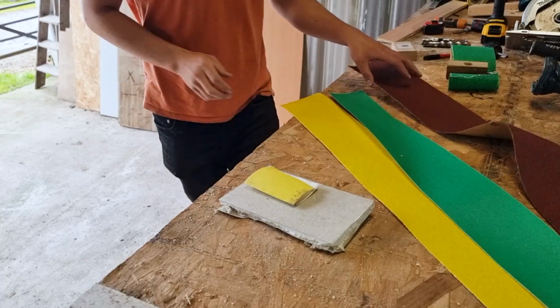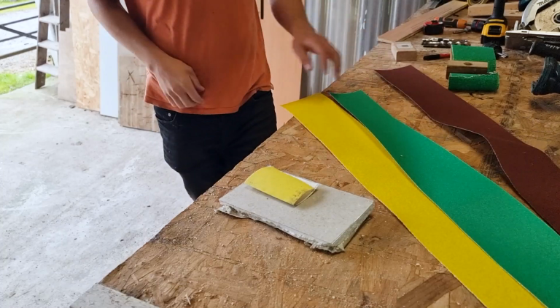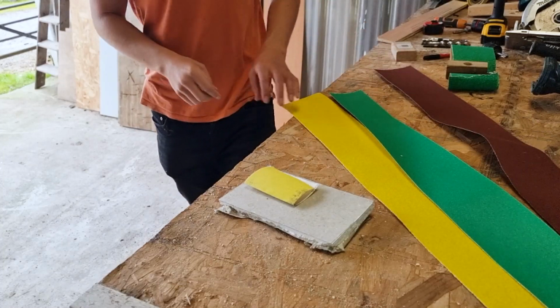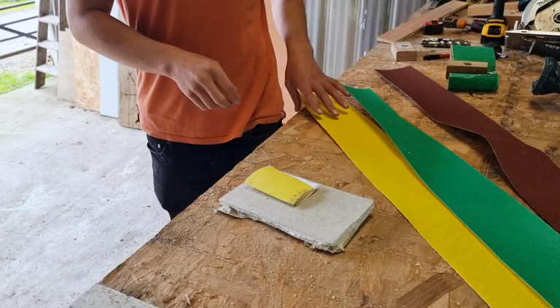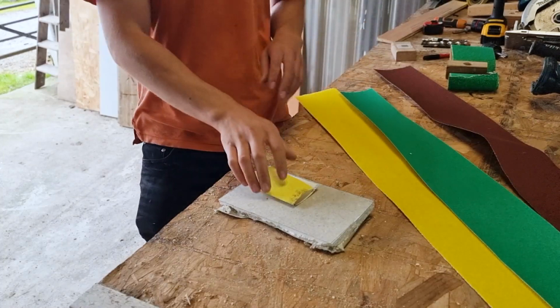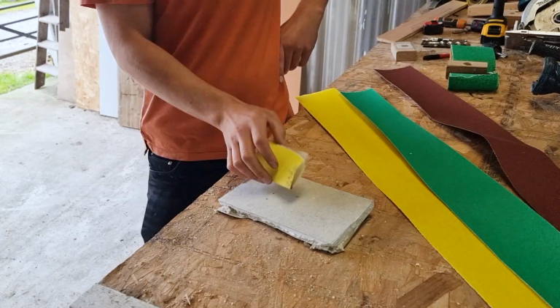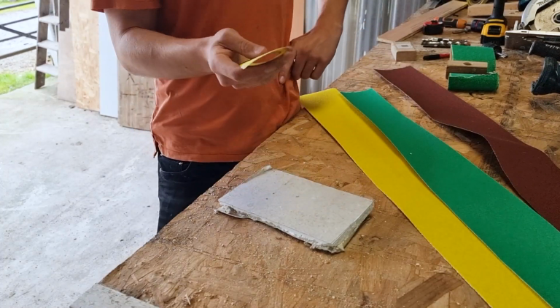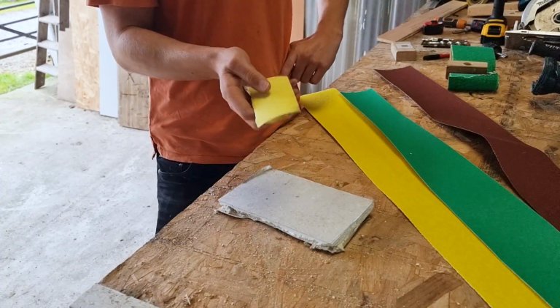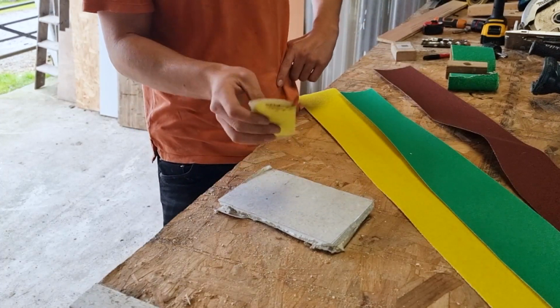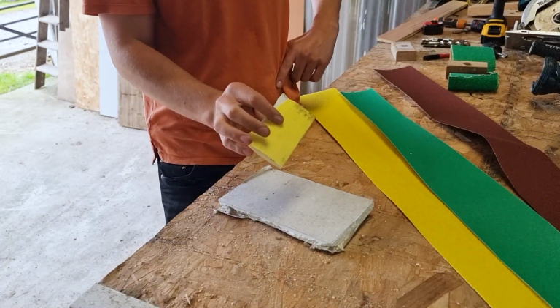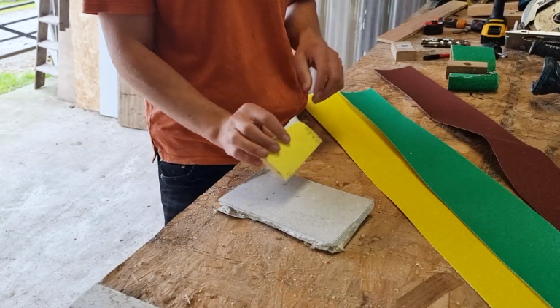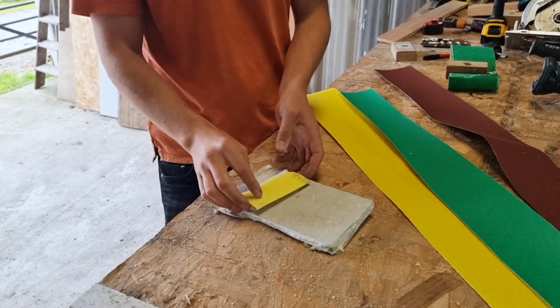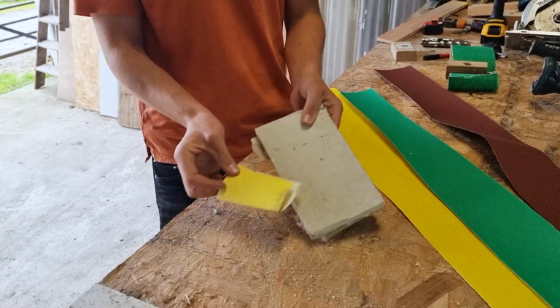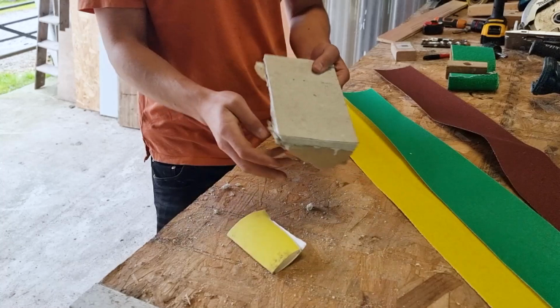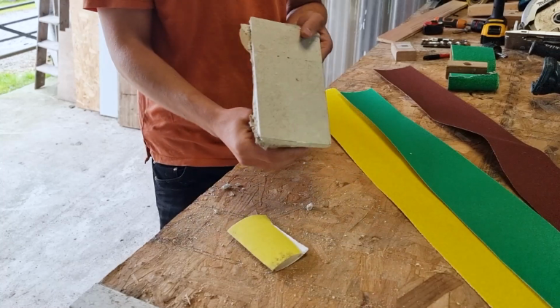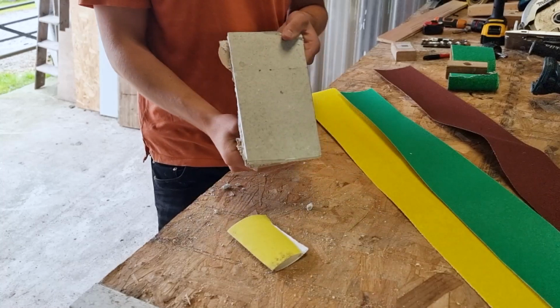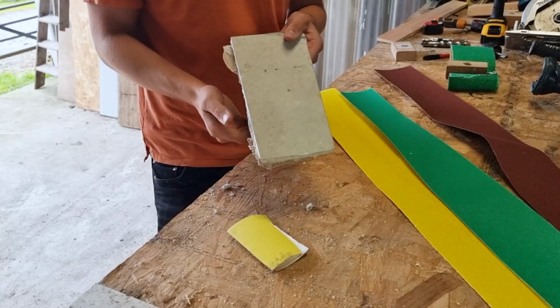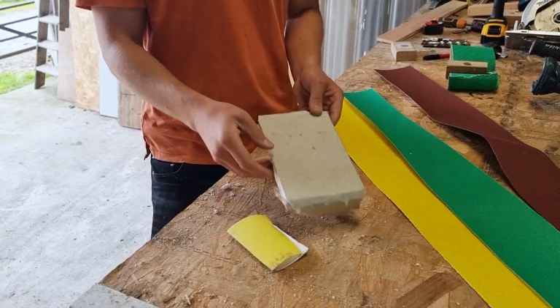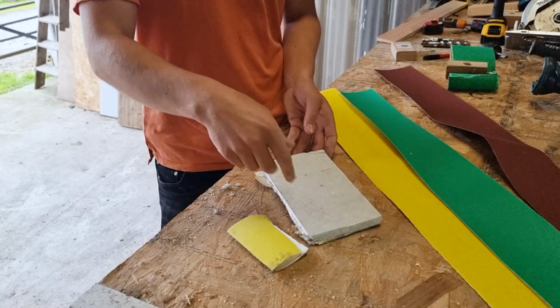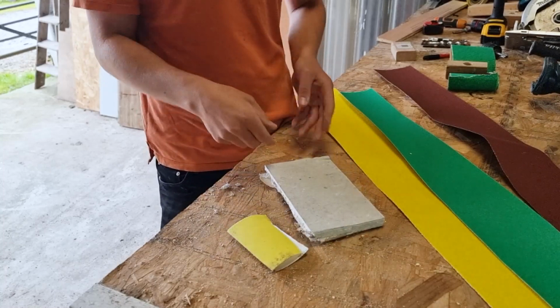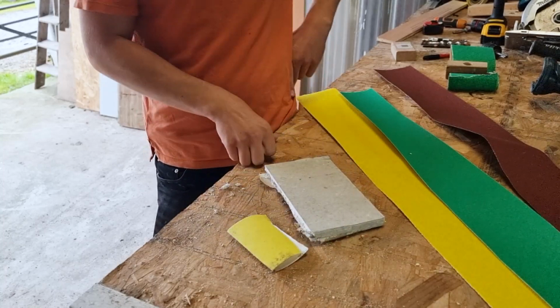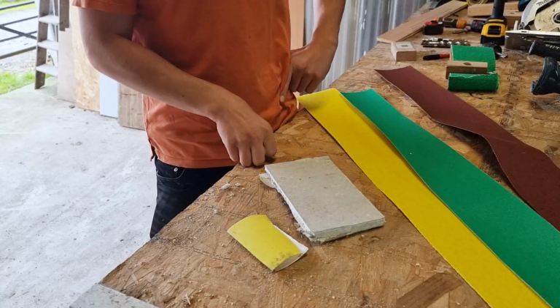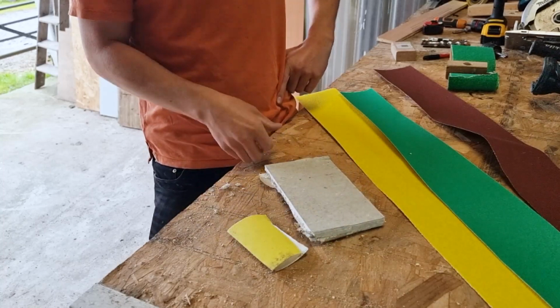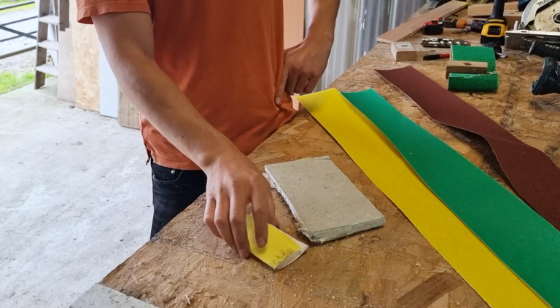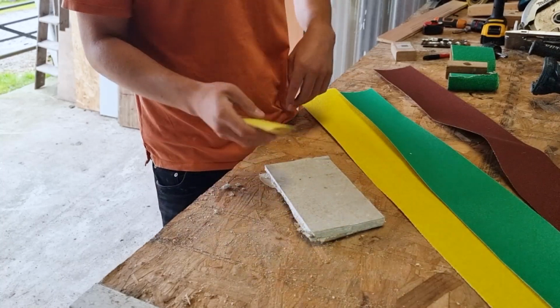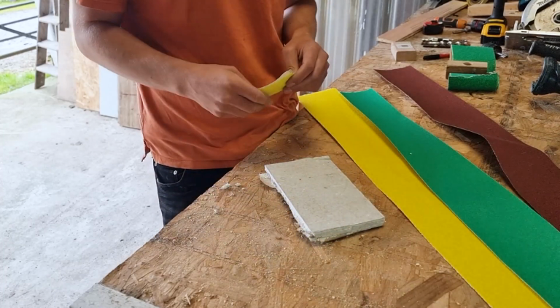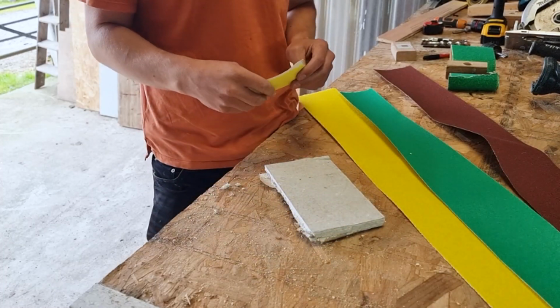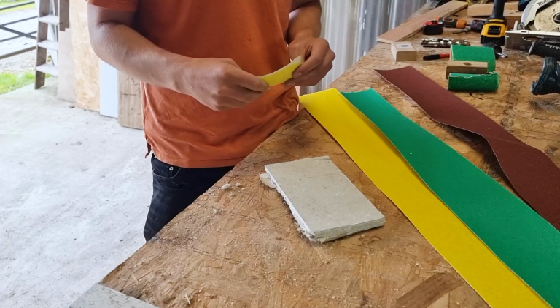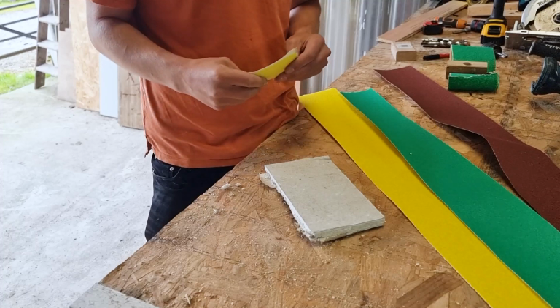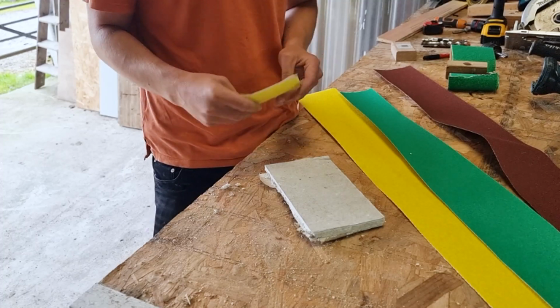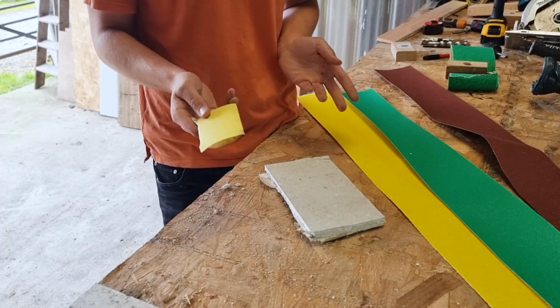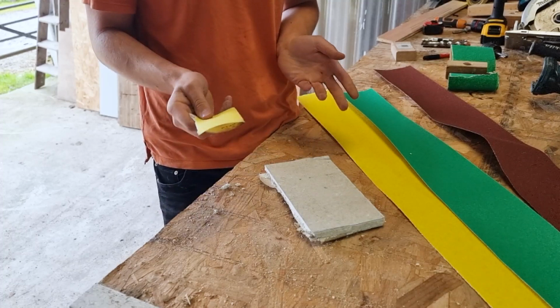In this video I'm just going to talk about what kind of sandpaper to use for drywall. You might have a plasterboarded wall with some spackle over your joints and be wondering what the best type of sandpaper is to sand it down.